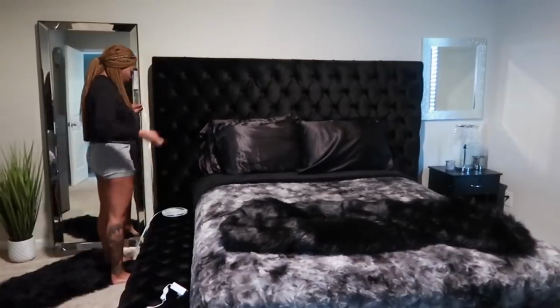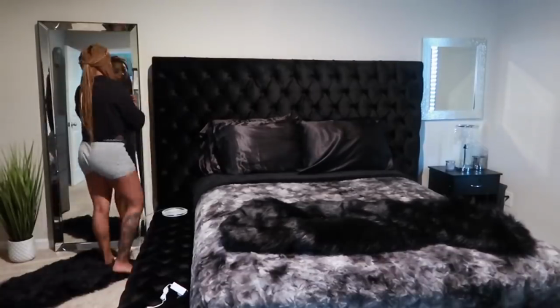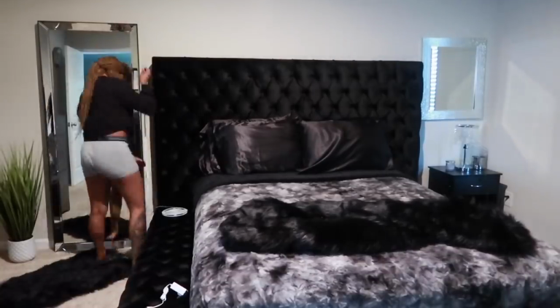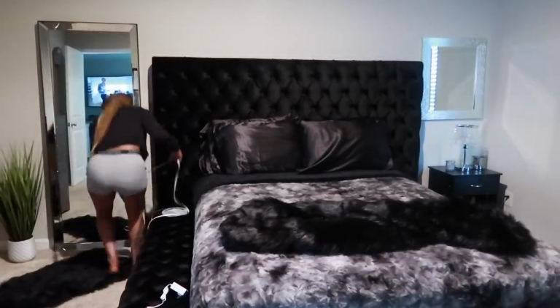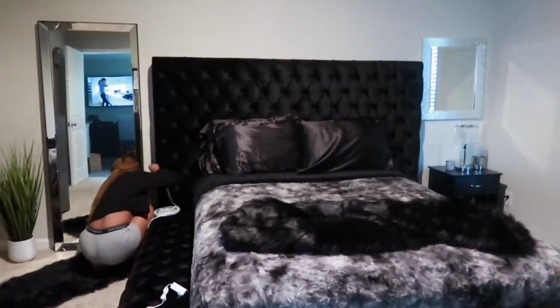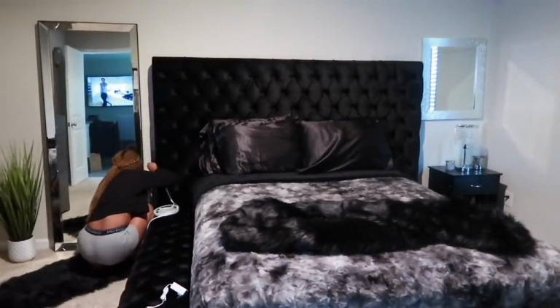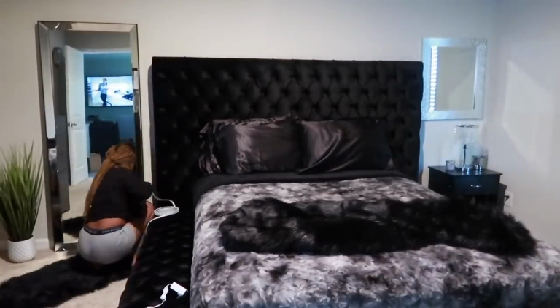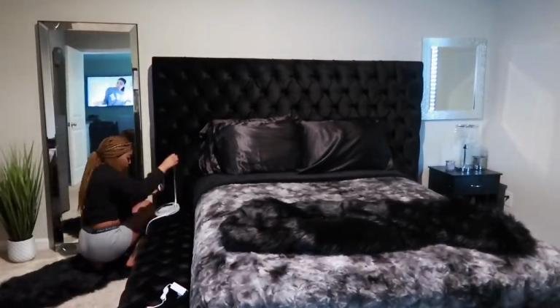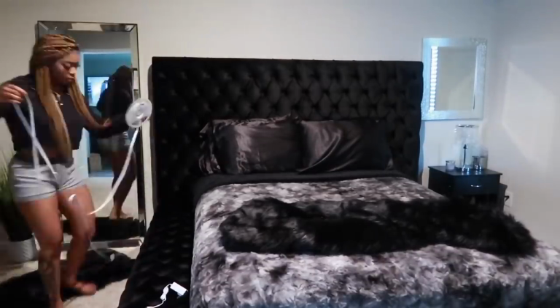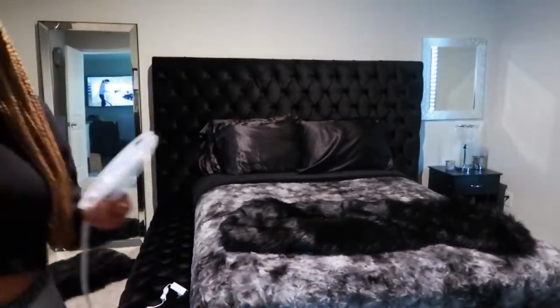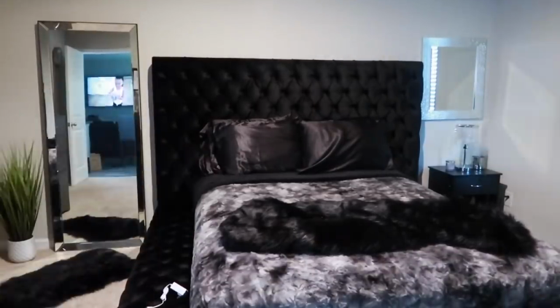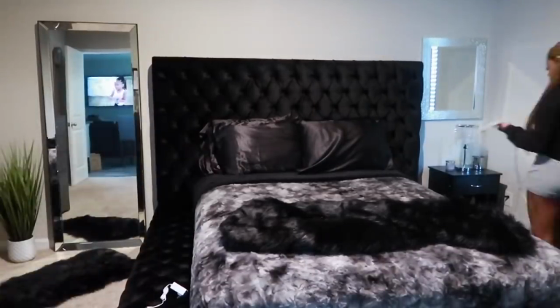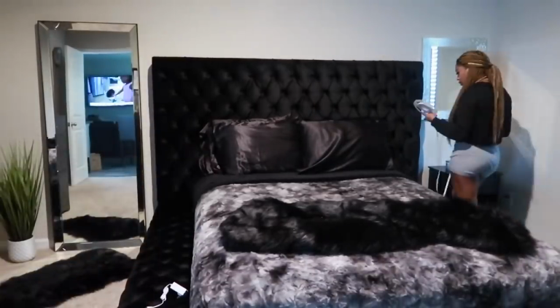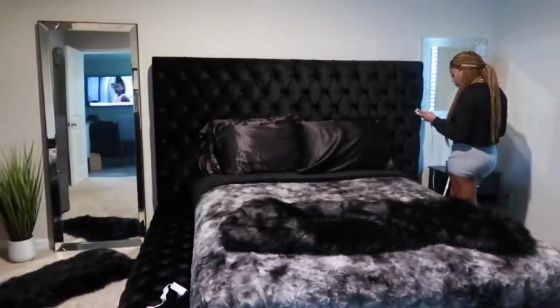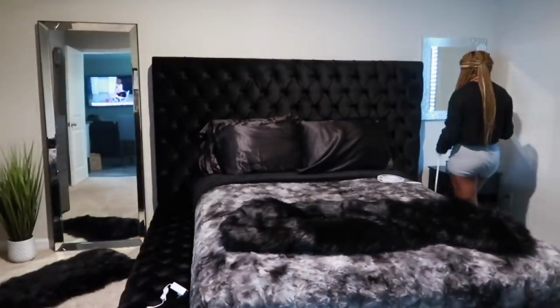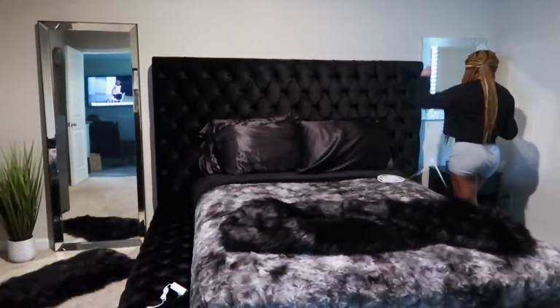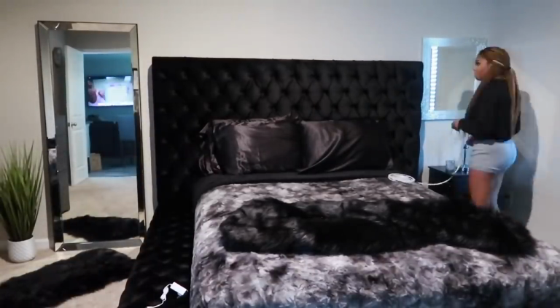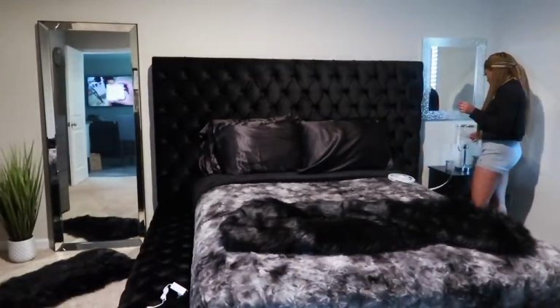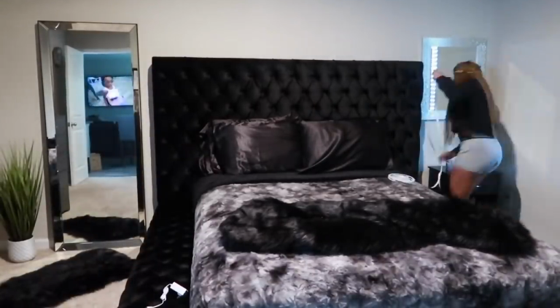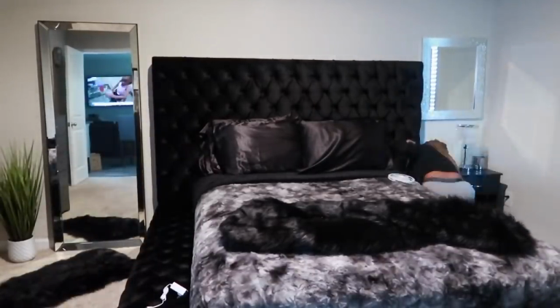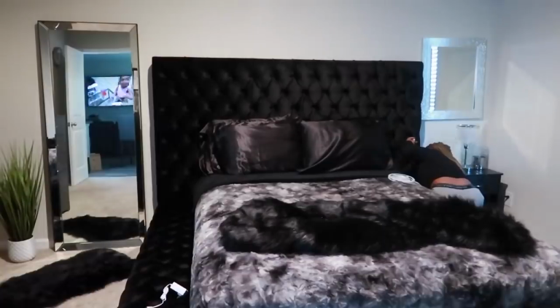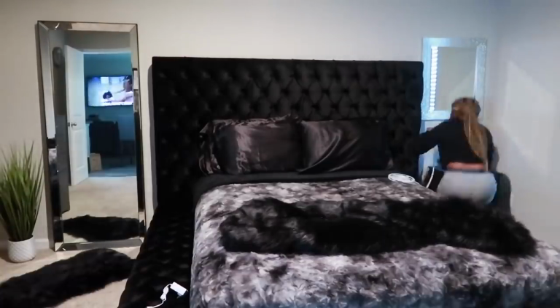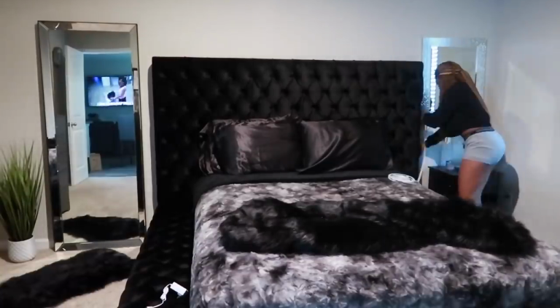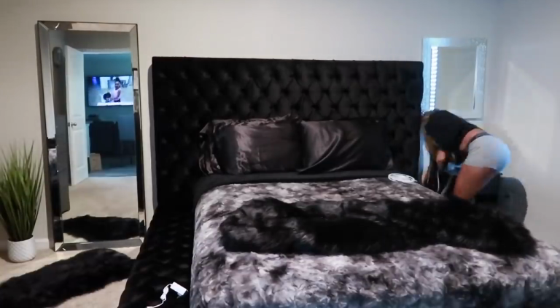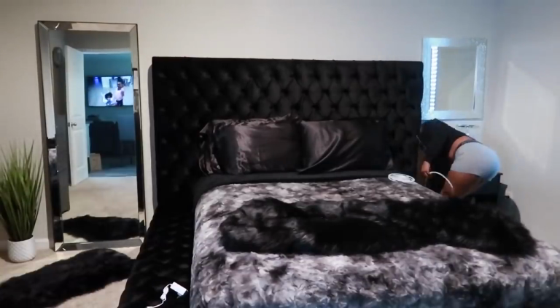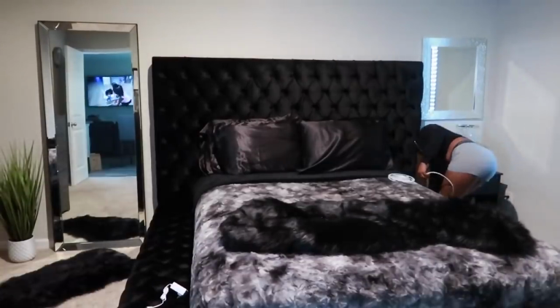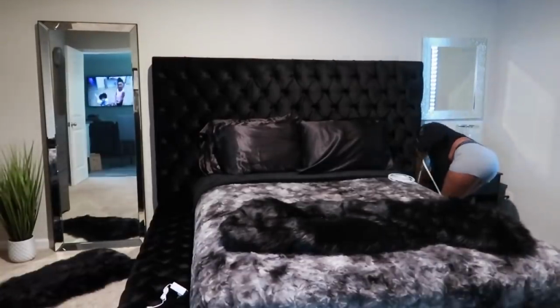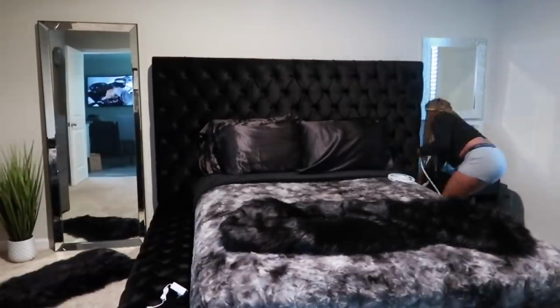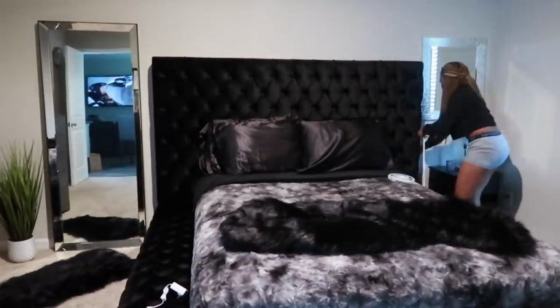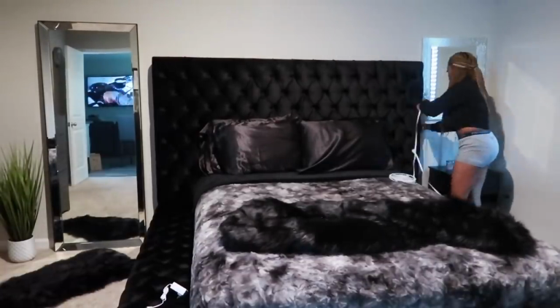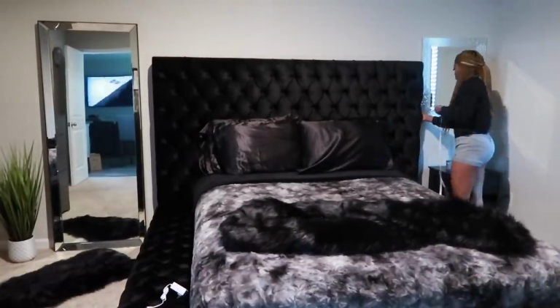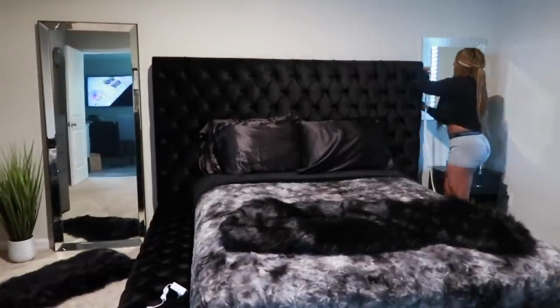This is also my favorite part of the room — the LED lighting, which I'm setting up right now to go behind the bed.